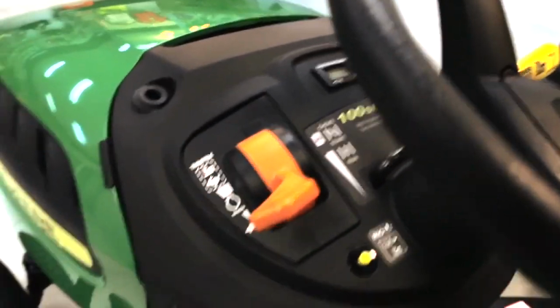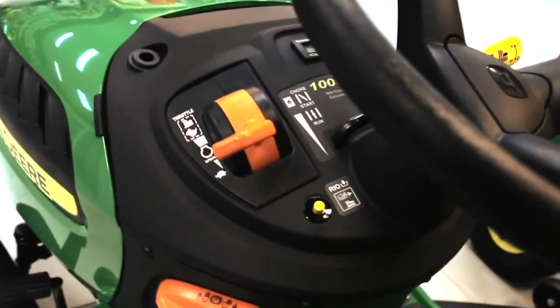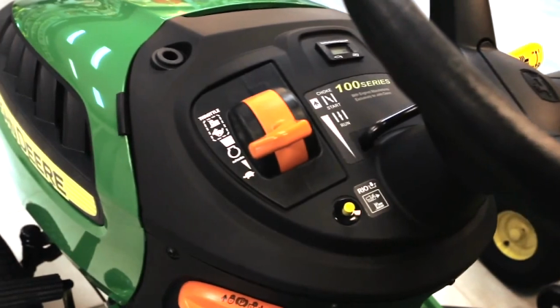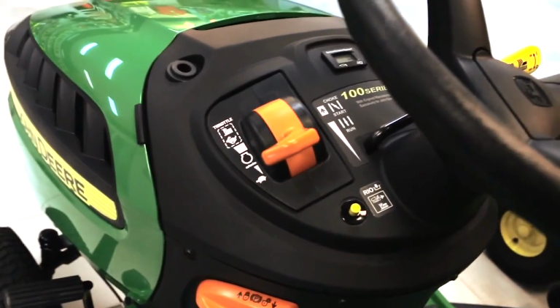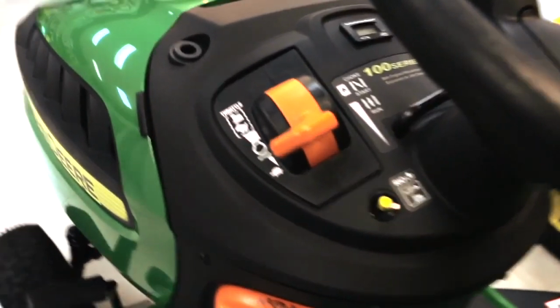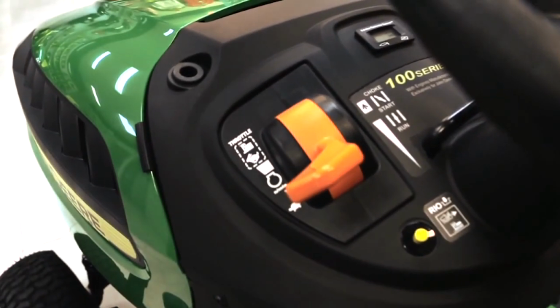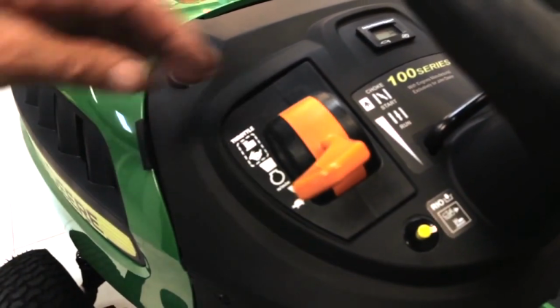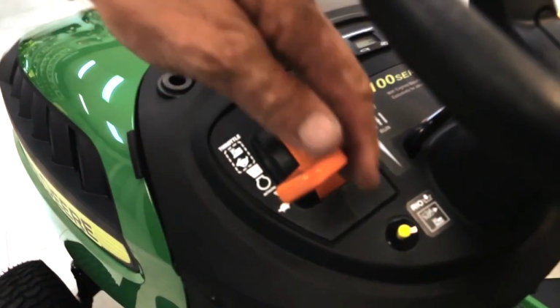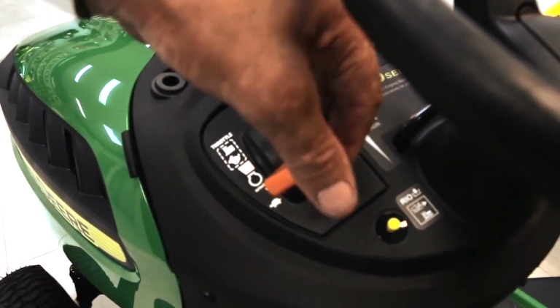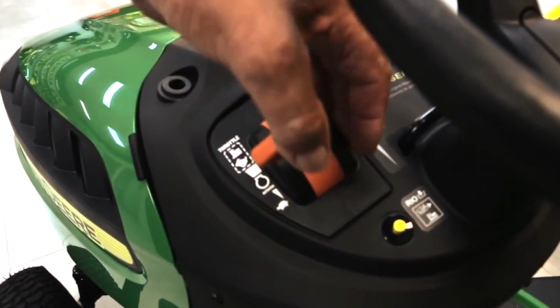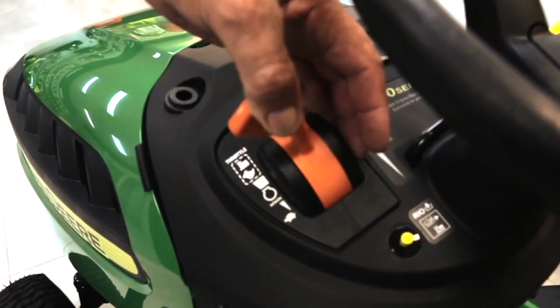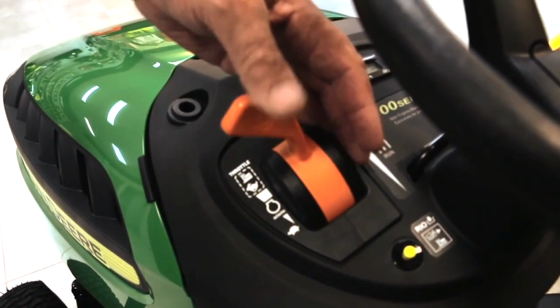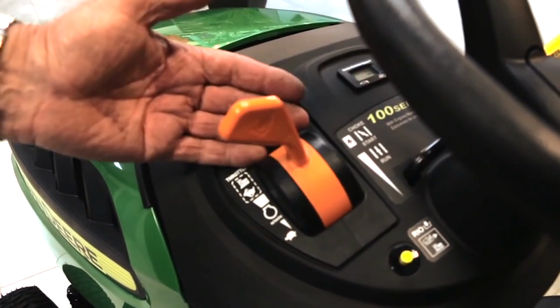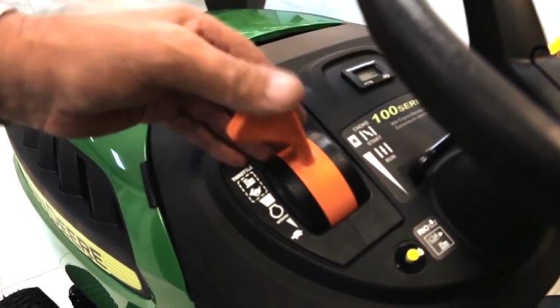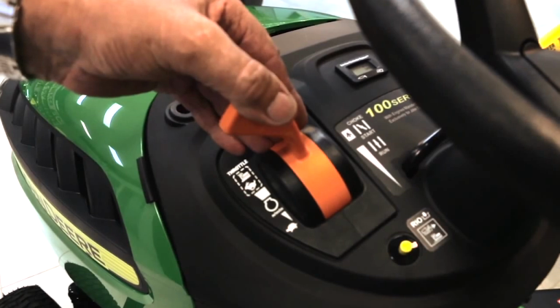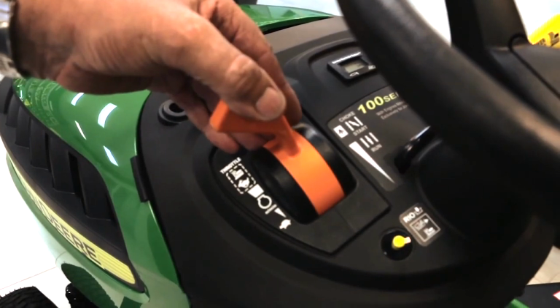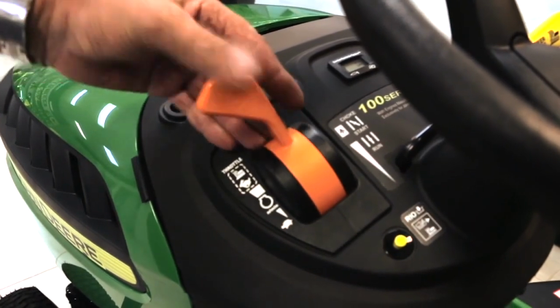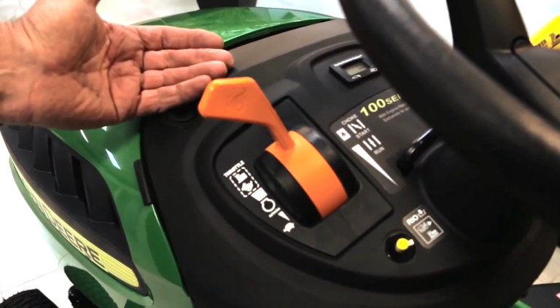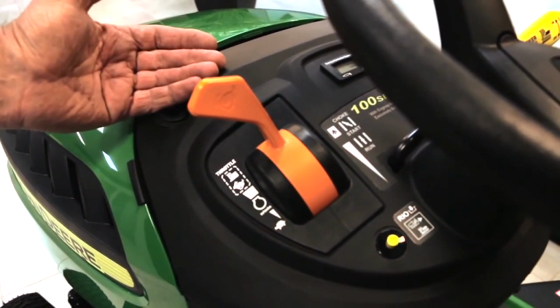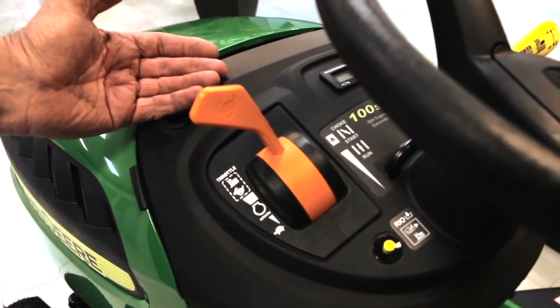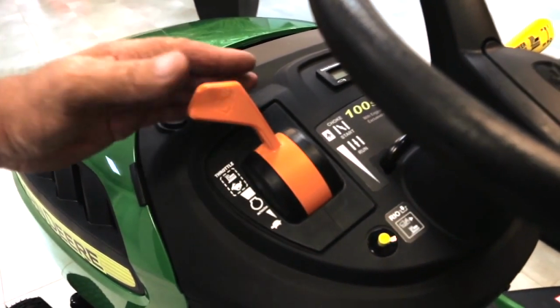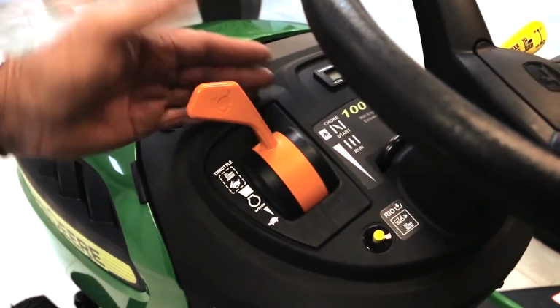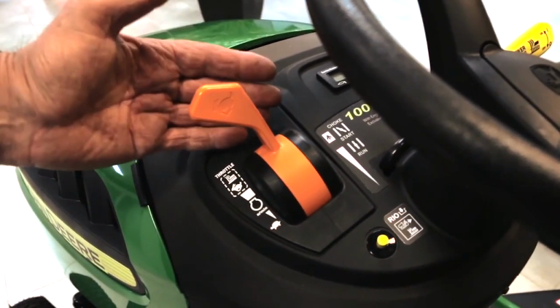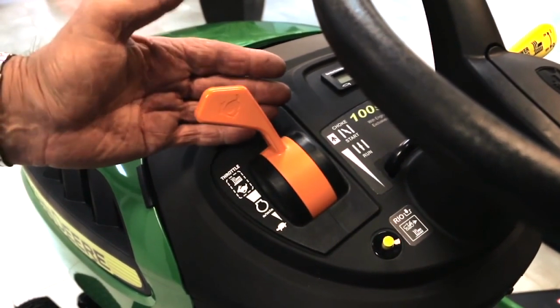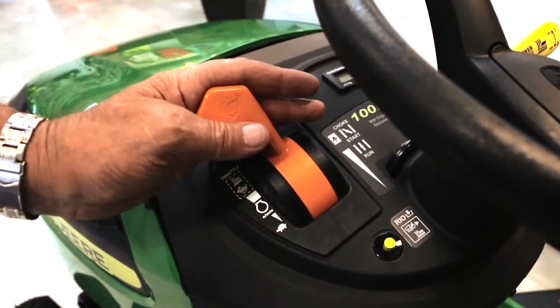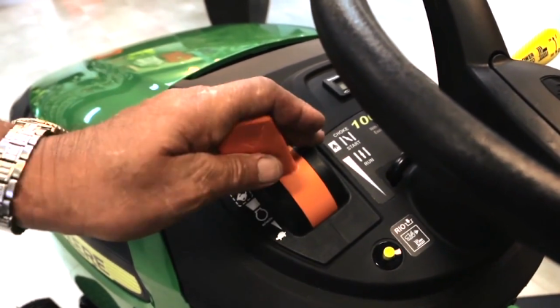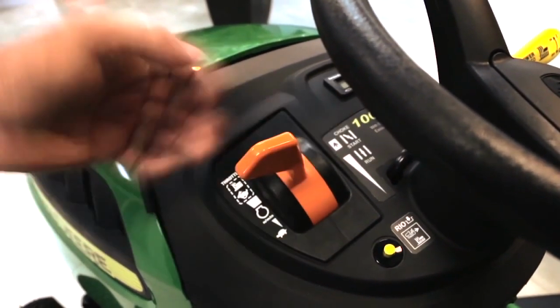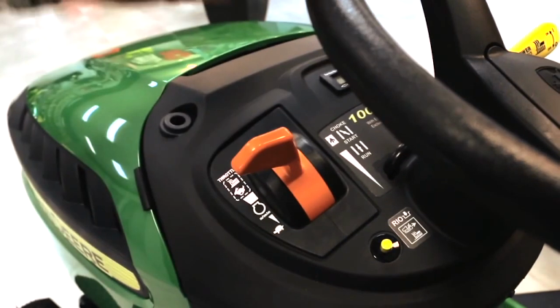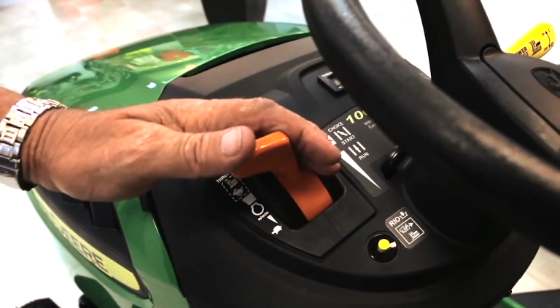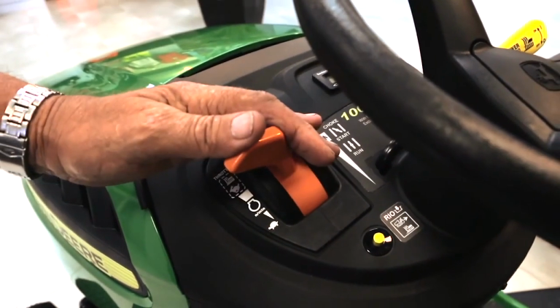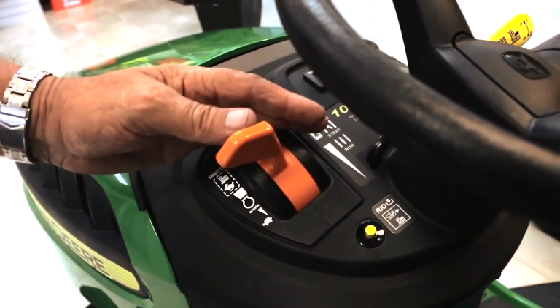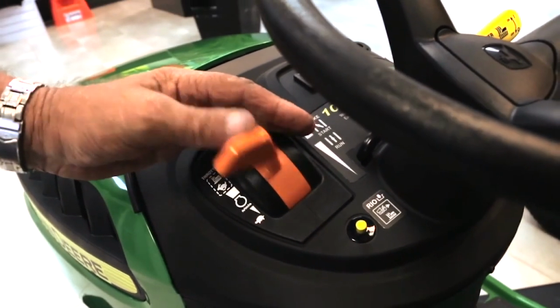So what's going on here with the throttle? That's just where you run it — at high idle there — and anything above that is your choke. So when you go to start it, you put it on choke, pull it off, and it'll start, no worries.